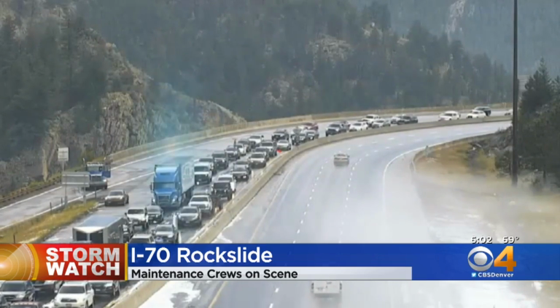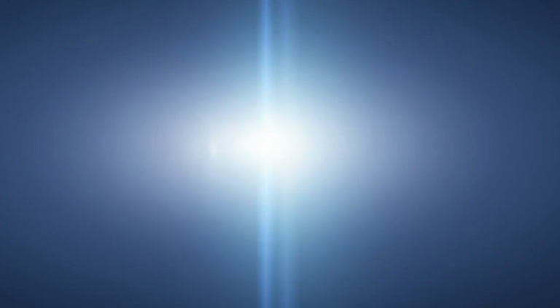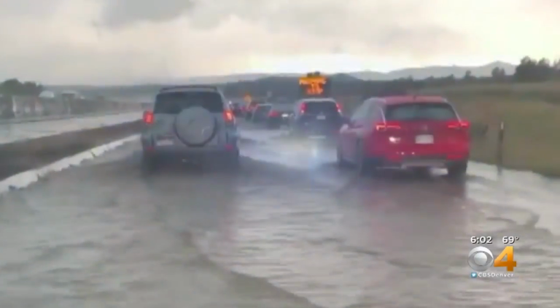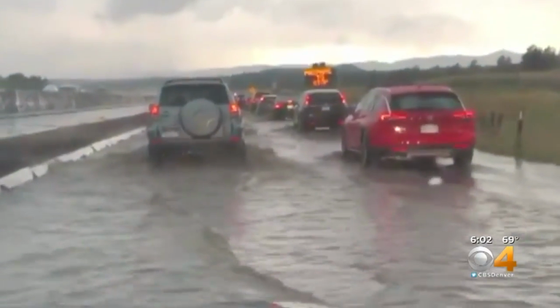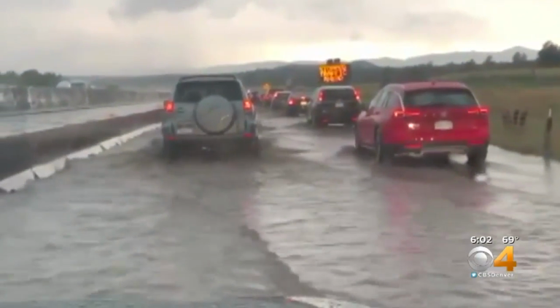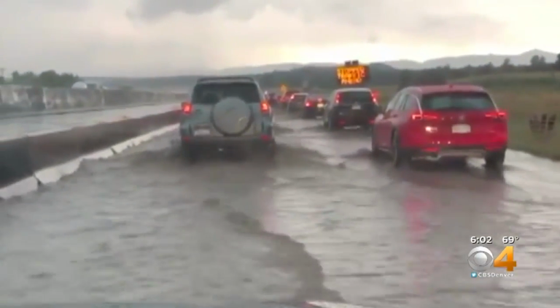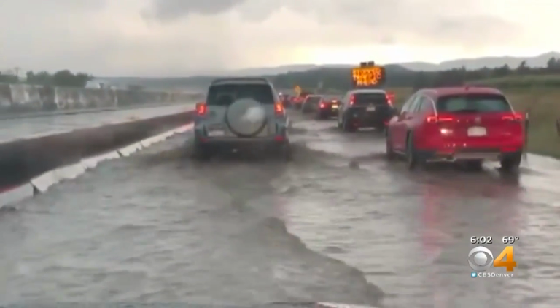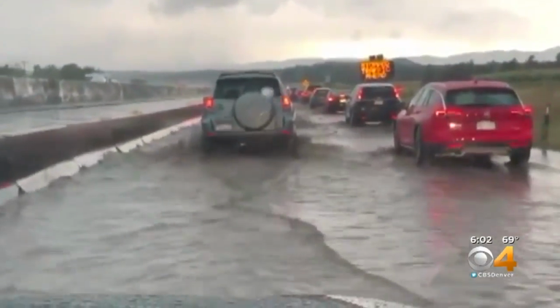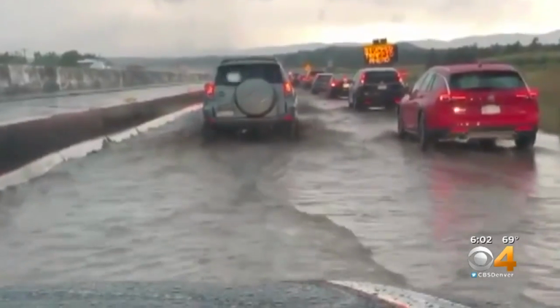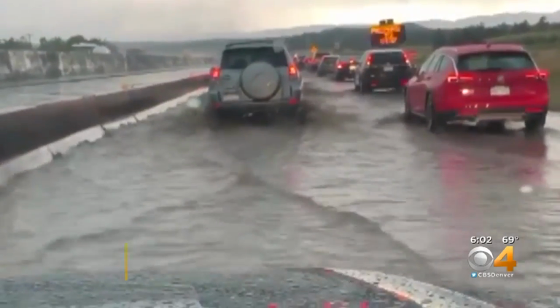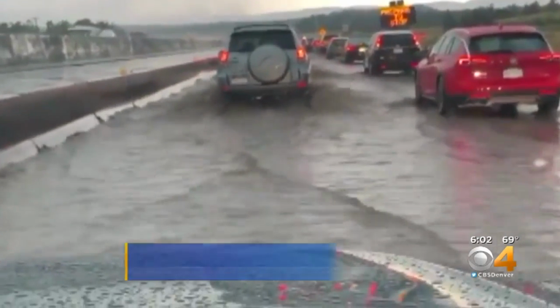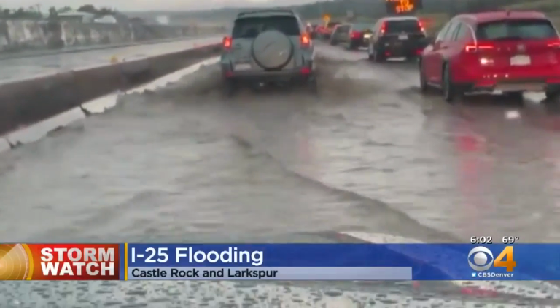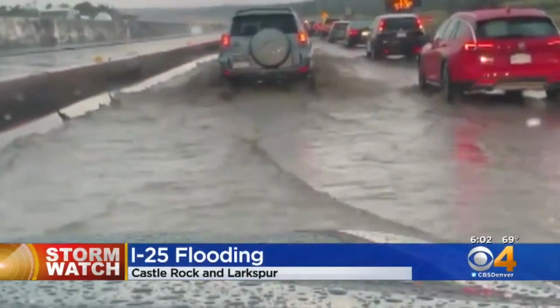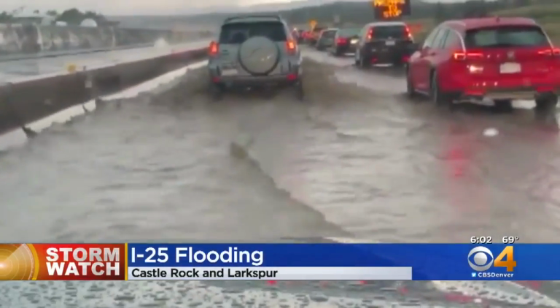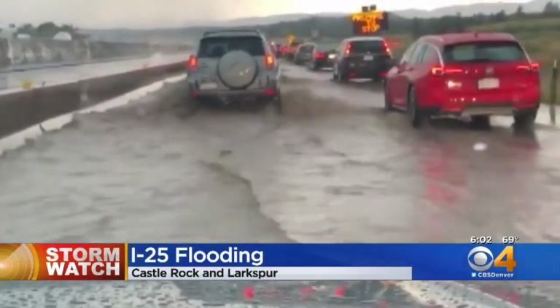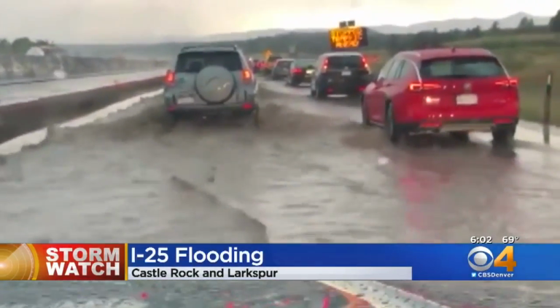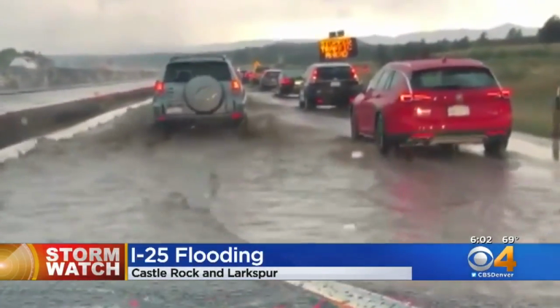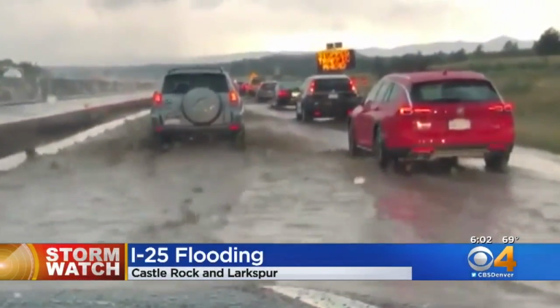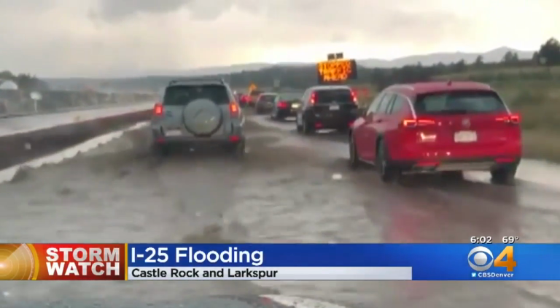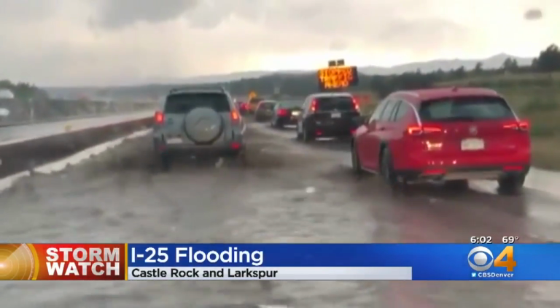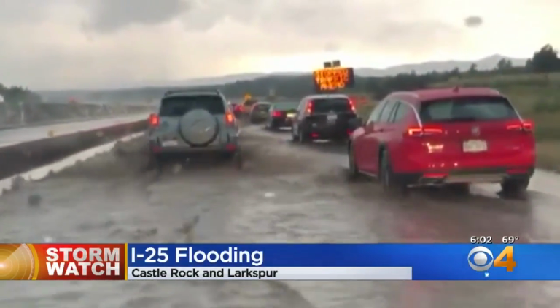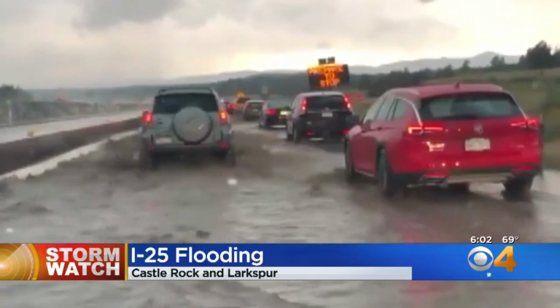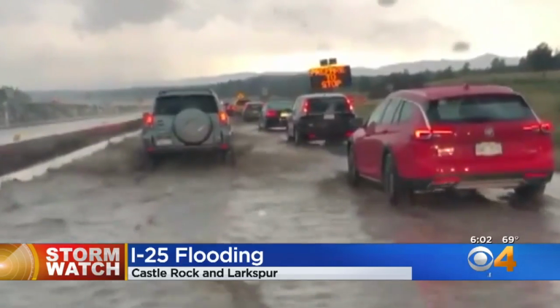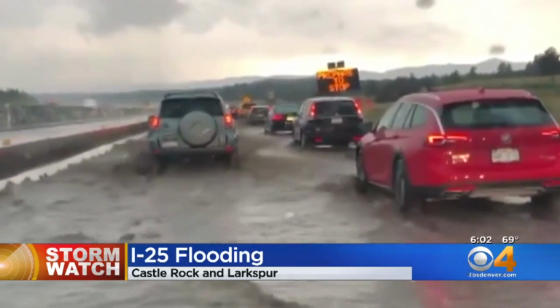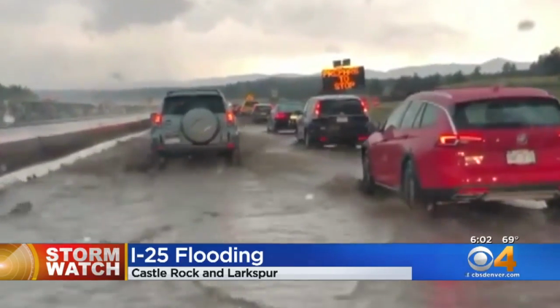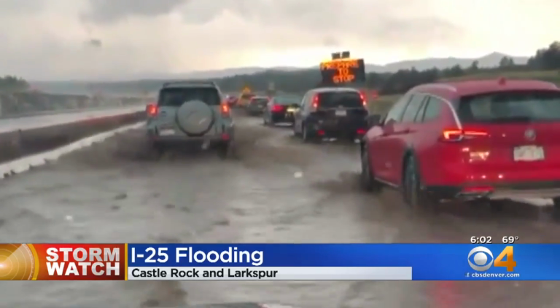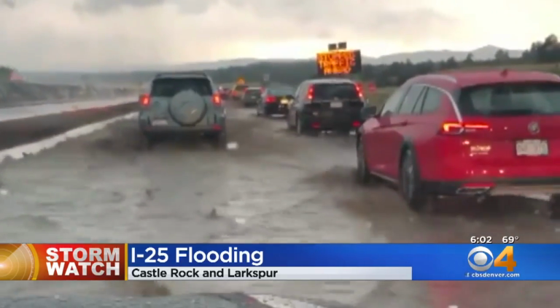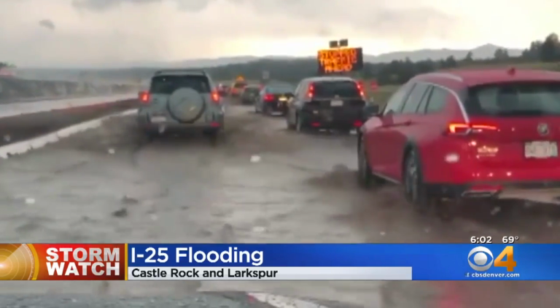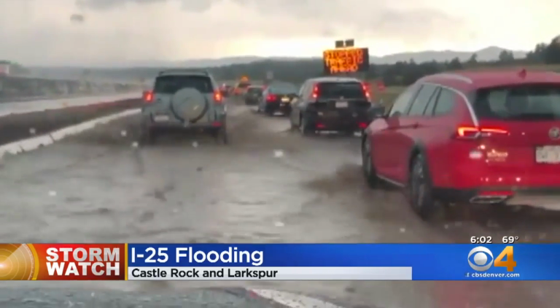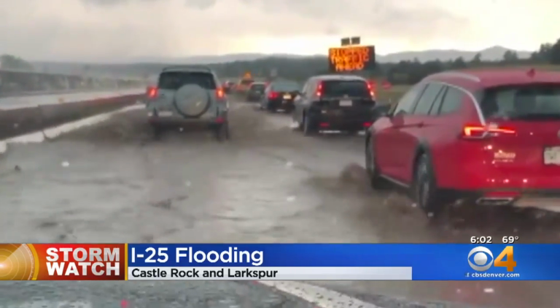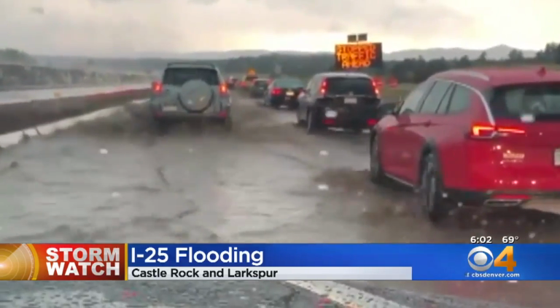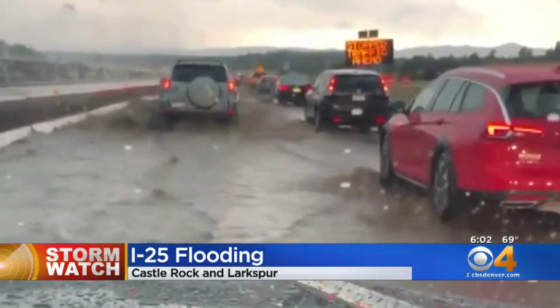Let's now take a look at I-25 between Larkspur and Castle Rock. Look at this amount of water — huge amounts of water — made the interstate look like a lake, so be careful if you're headed out in that area.